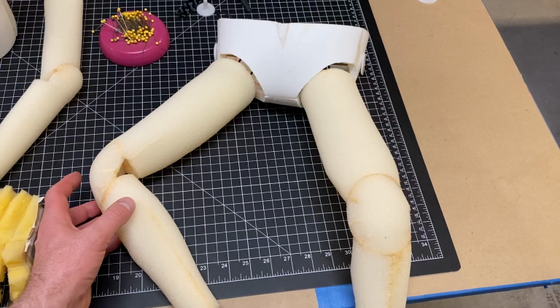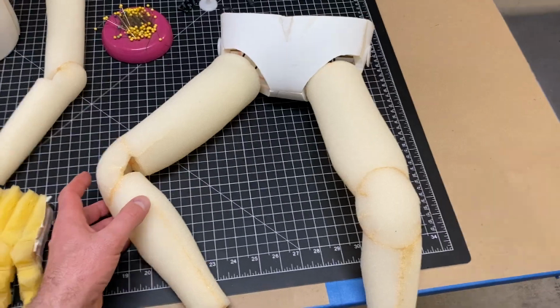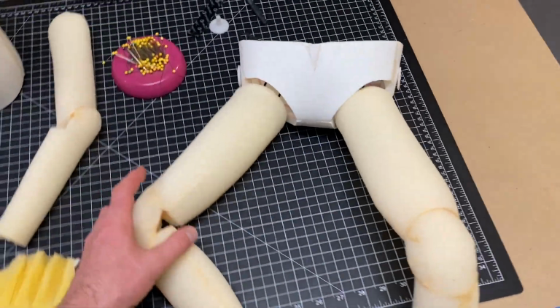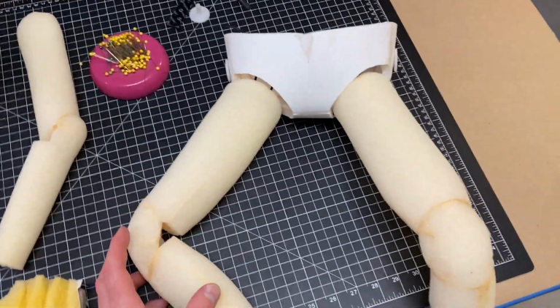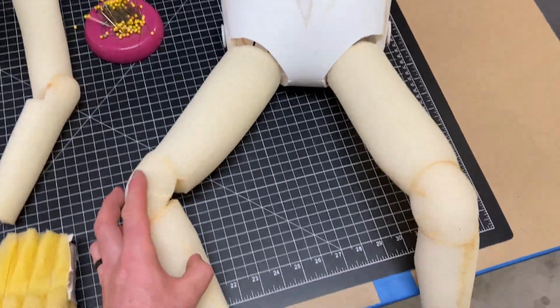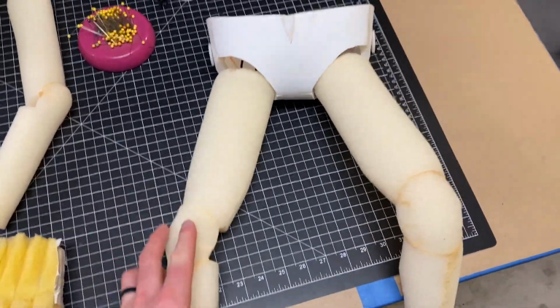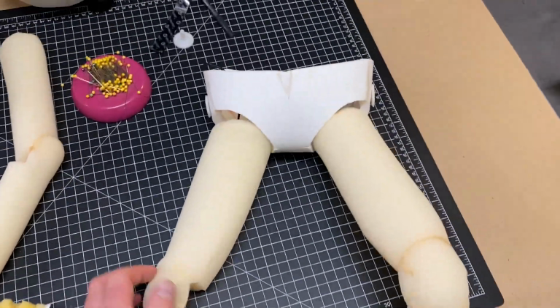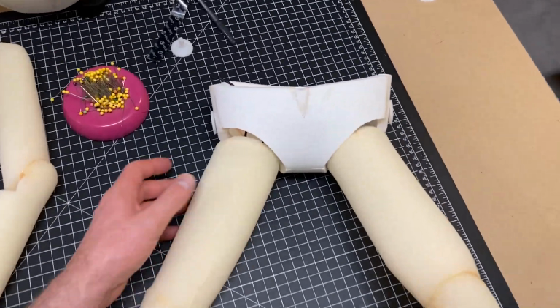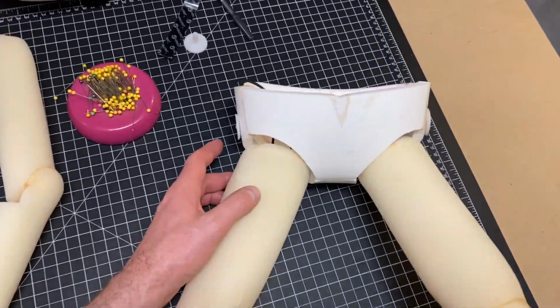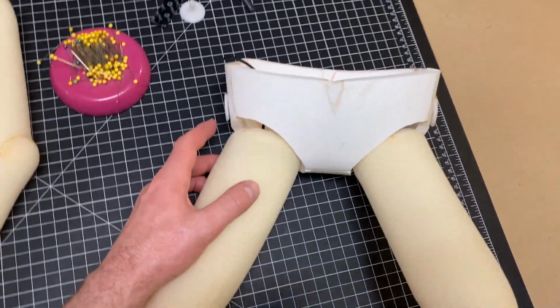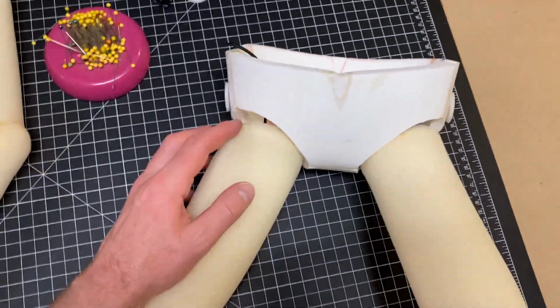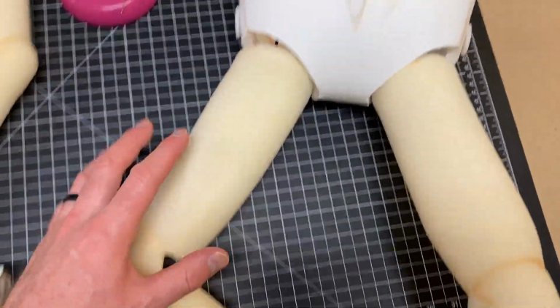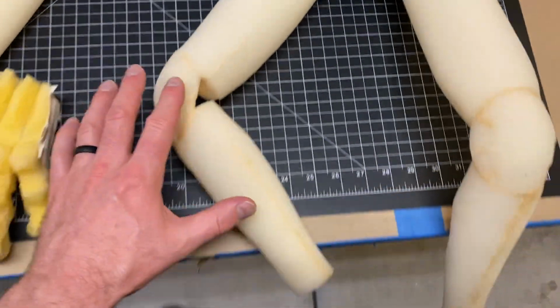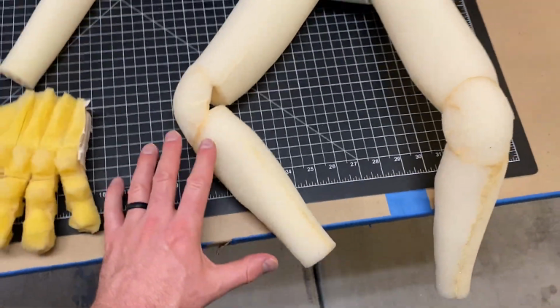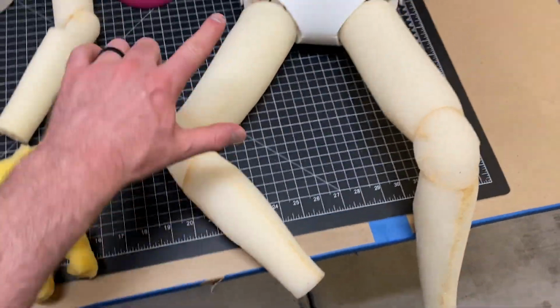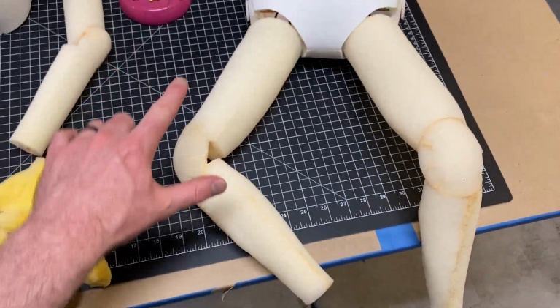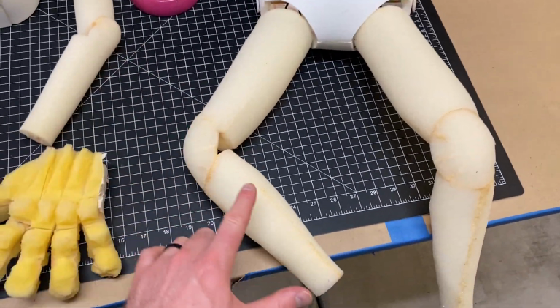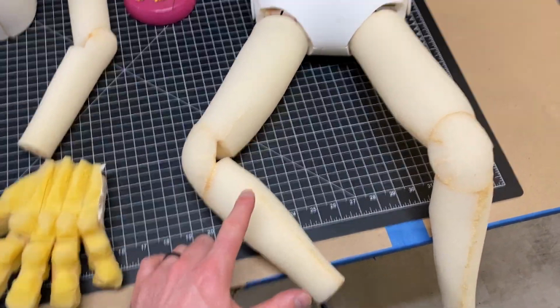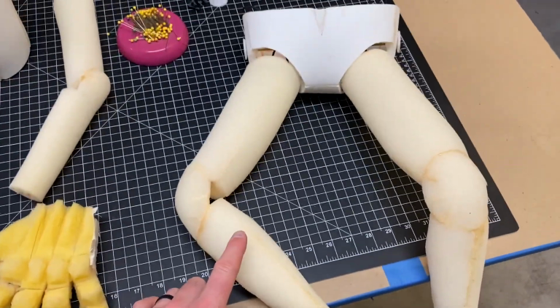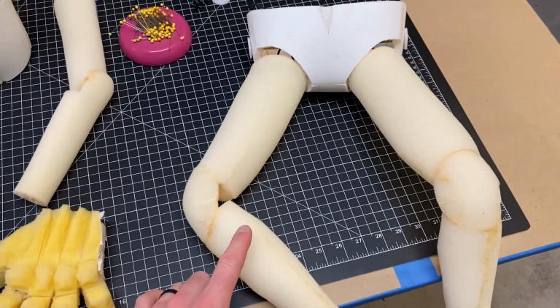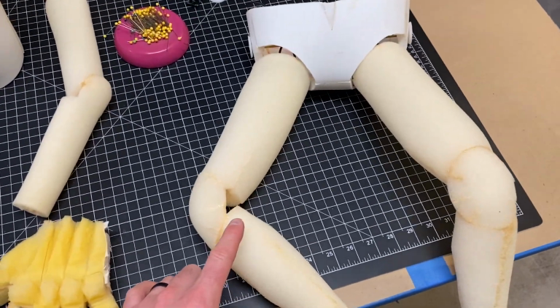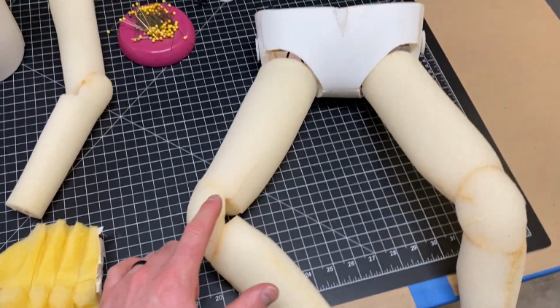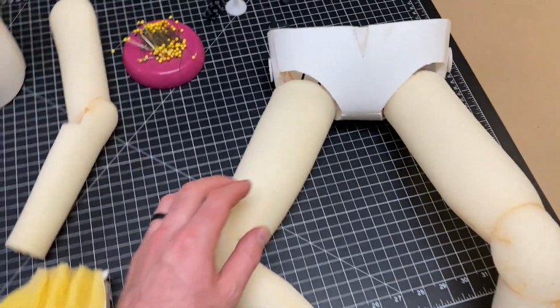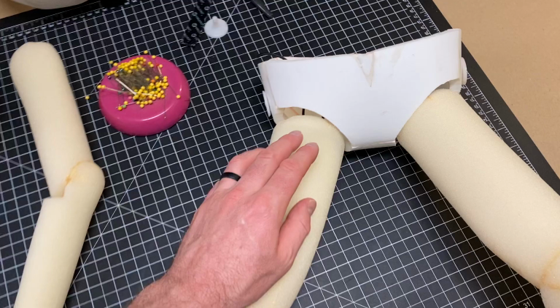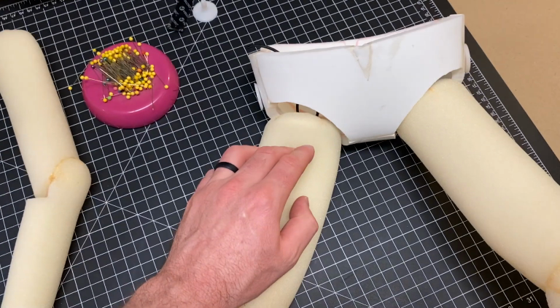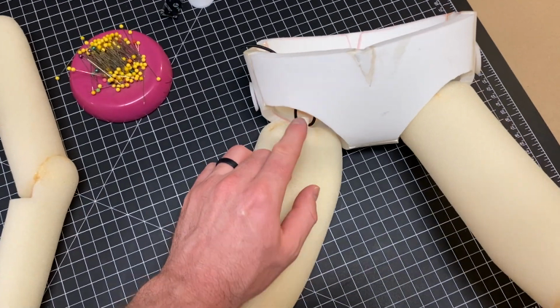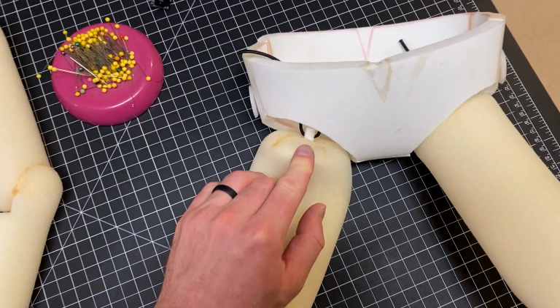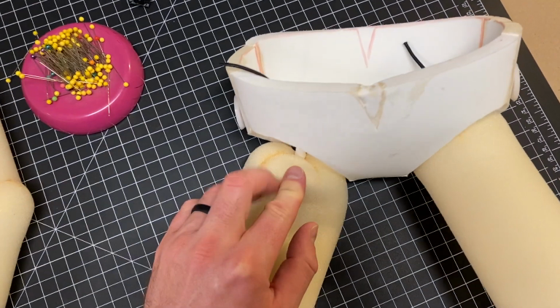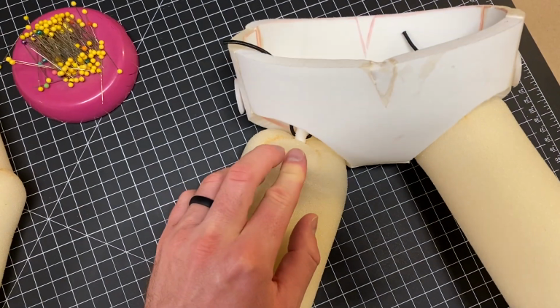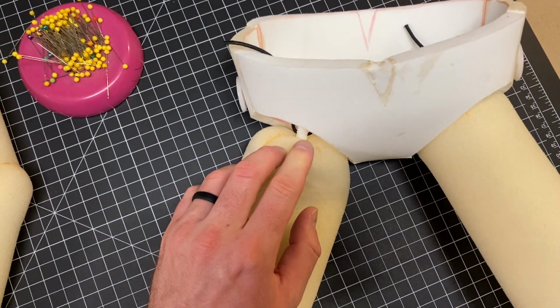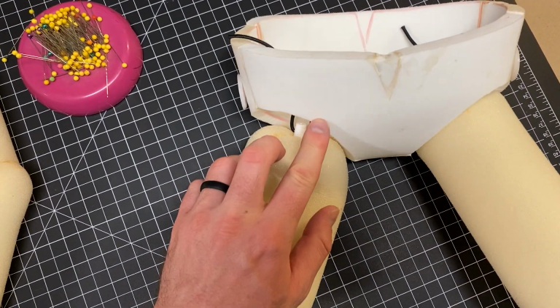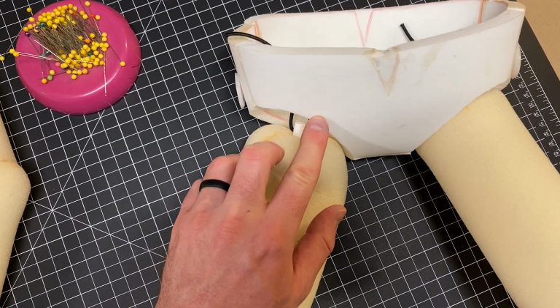Okay, so this is a video on the legs and hips, basically the pelvis. What we have here is a patterned leg out of sheet foam — reticulated foam, the Scott foam brand. That's the high quality stuff.